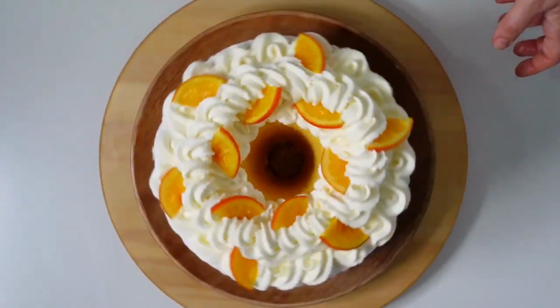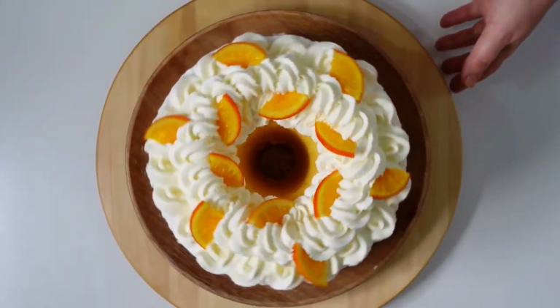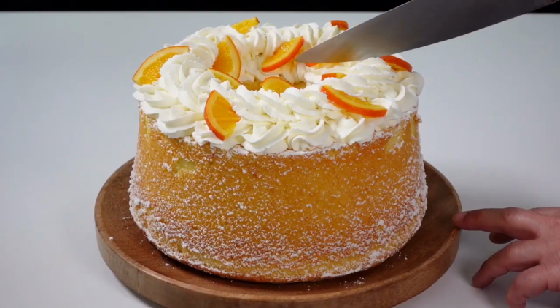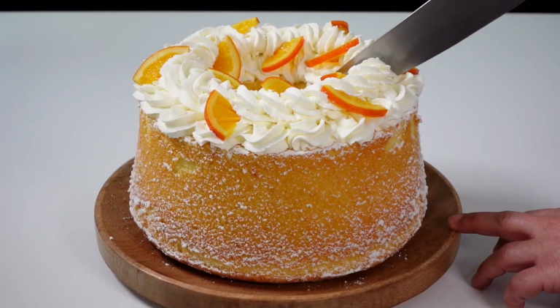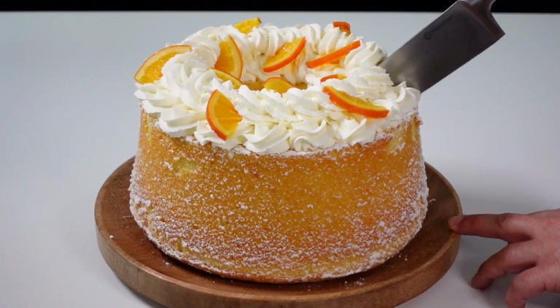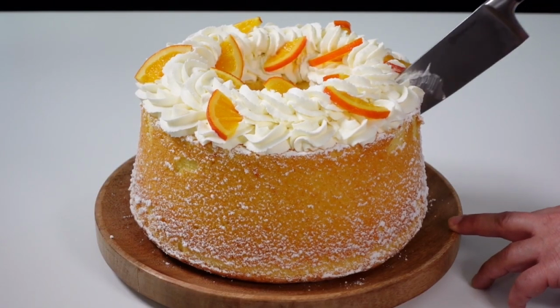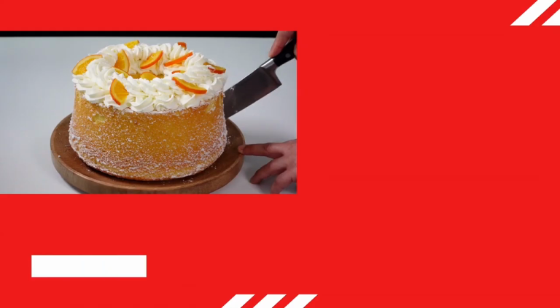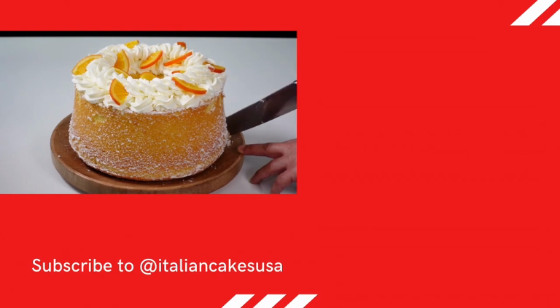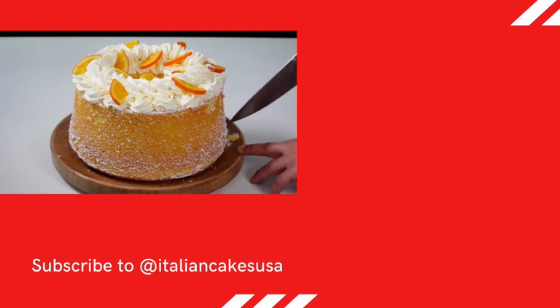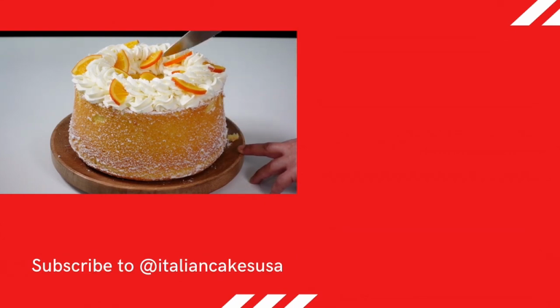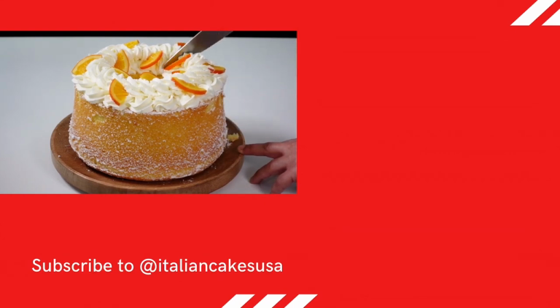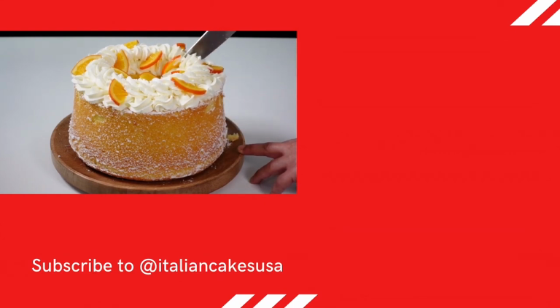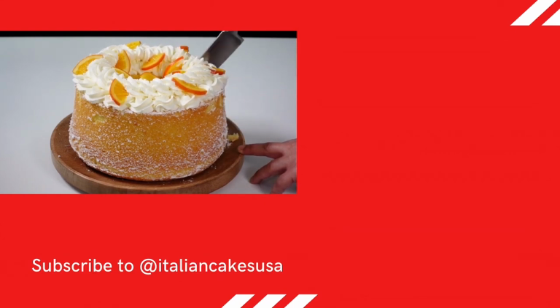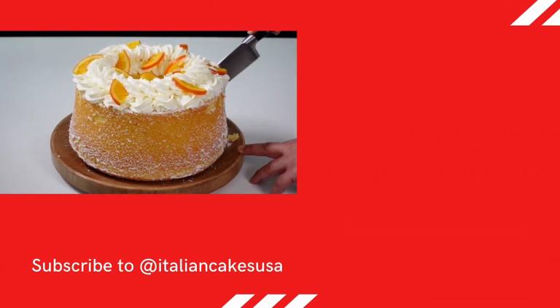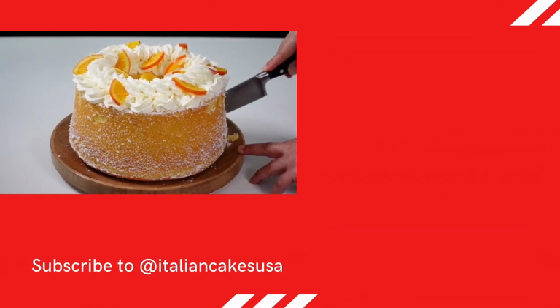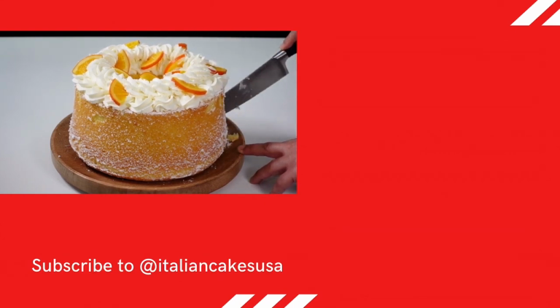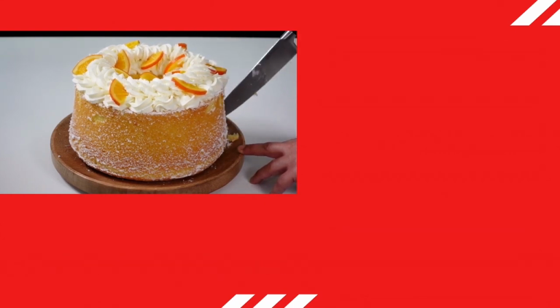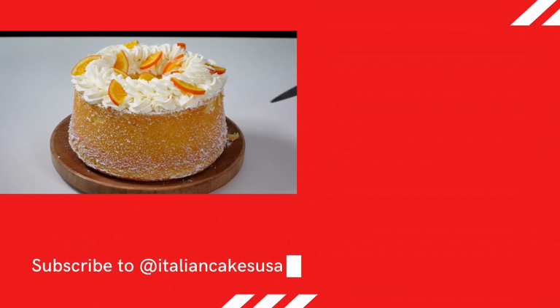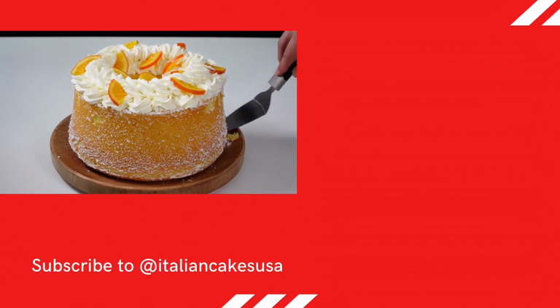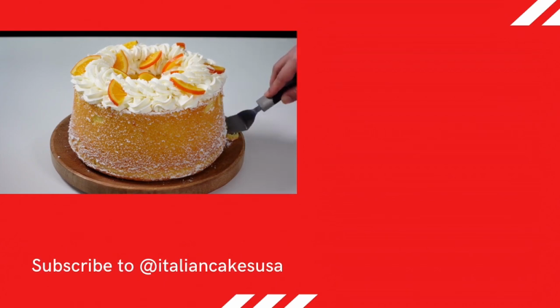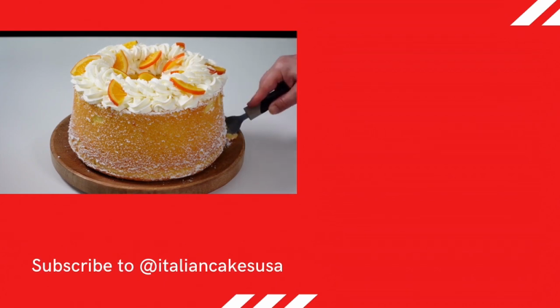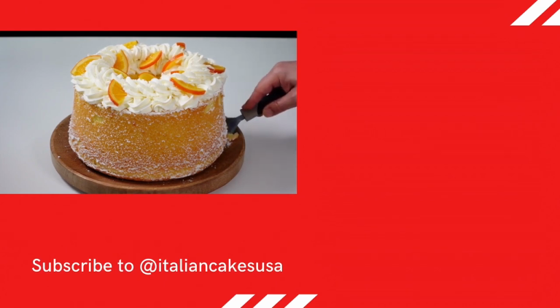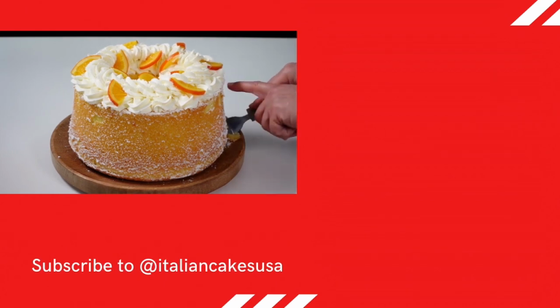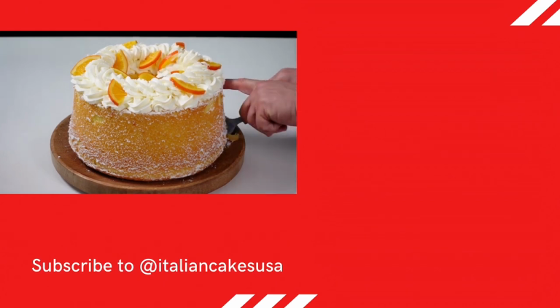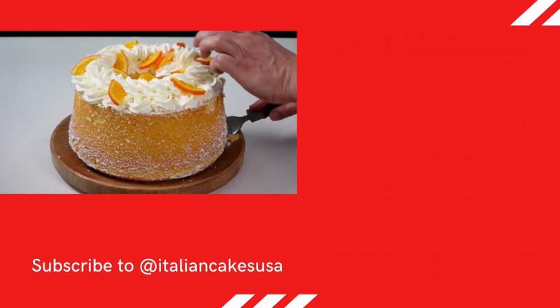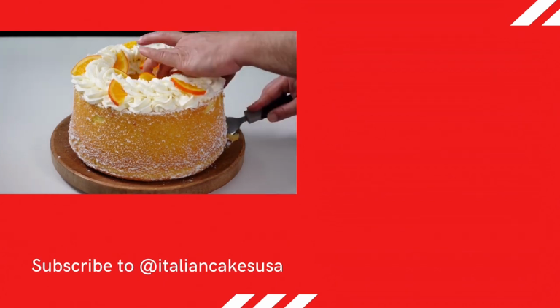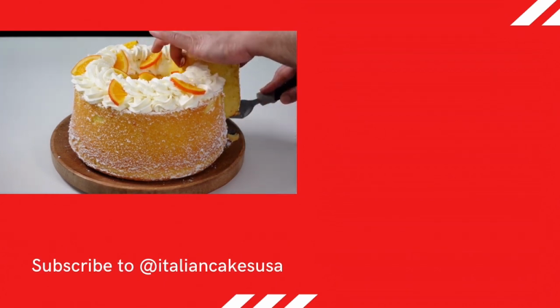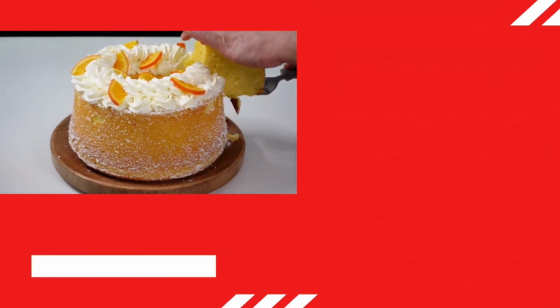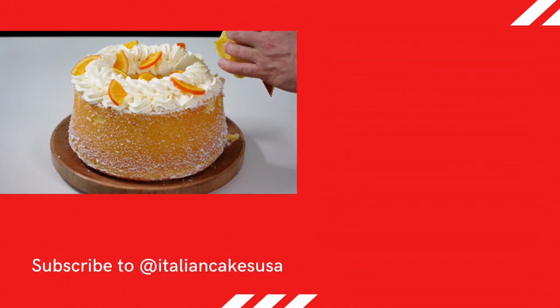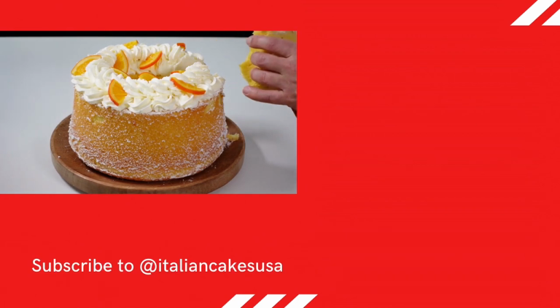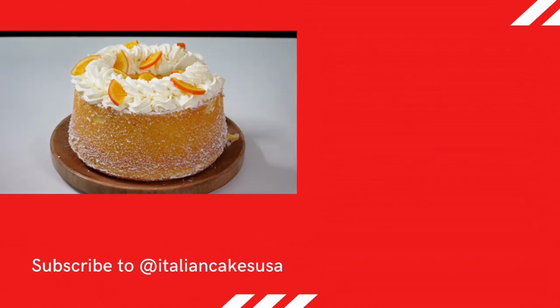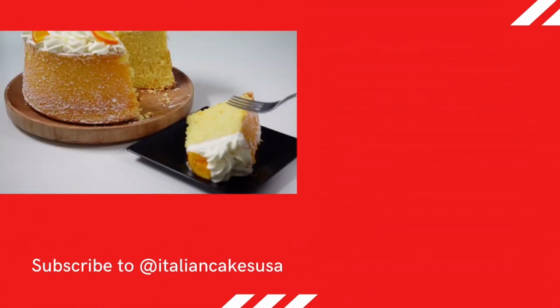Garnish with the orange slices positioned at regular intervals. After cutting, you can check the softness of this fantastic cake. Stay with us watching how we prepared the vanilla chiffon cake, or browse our playlist of the most popular videos.